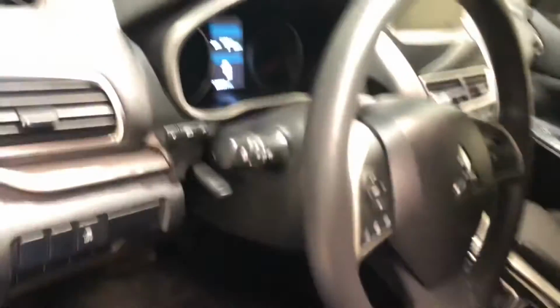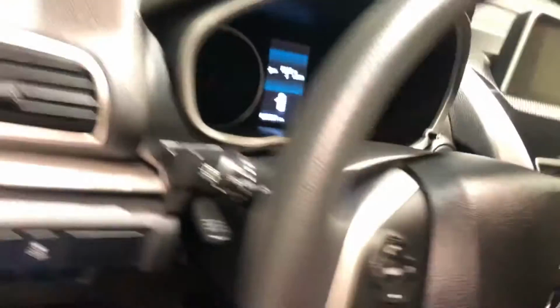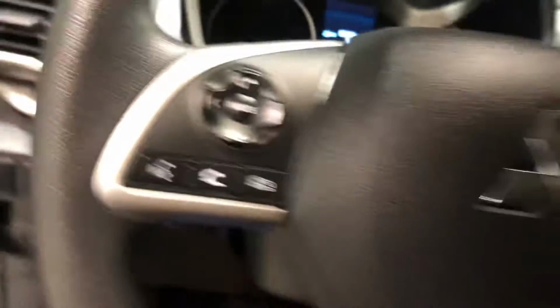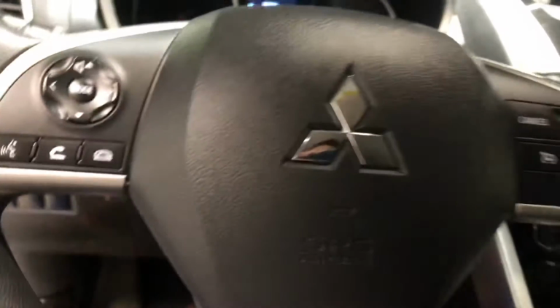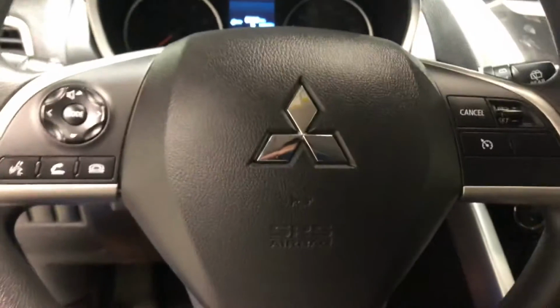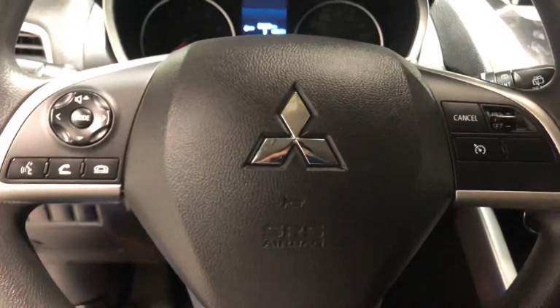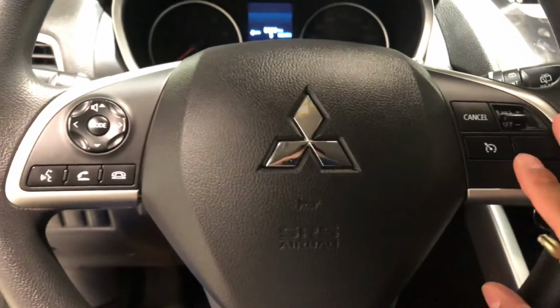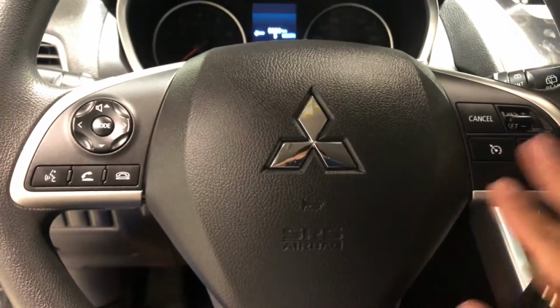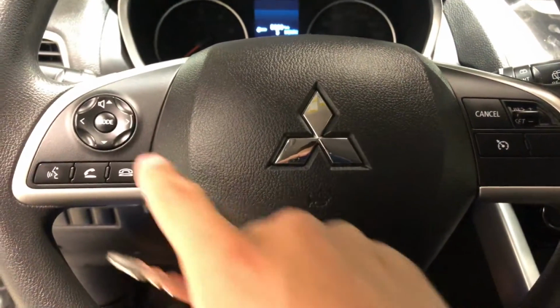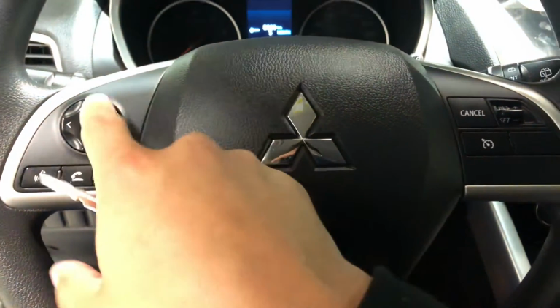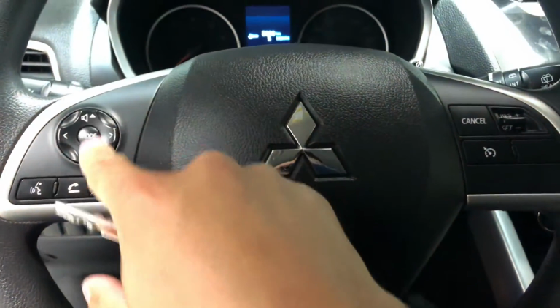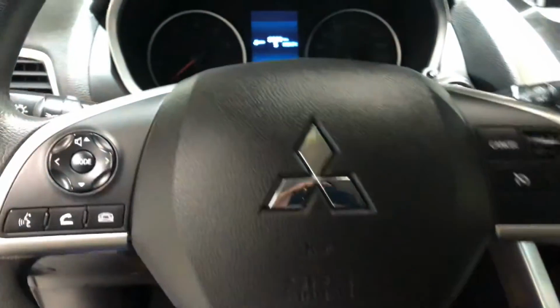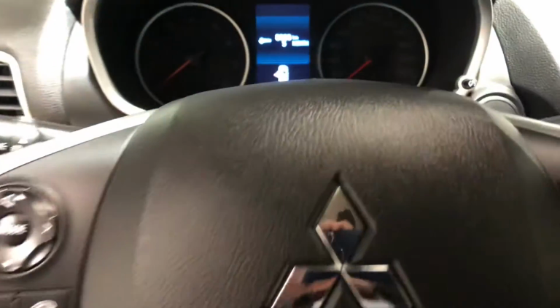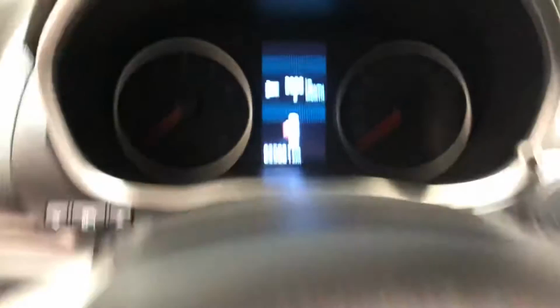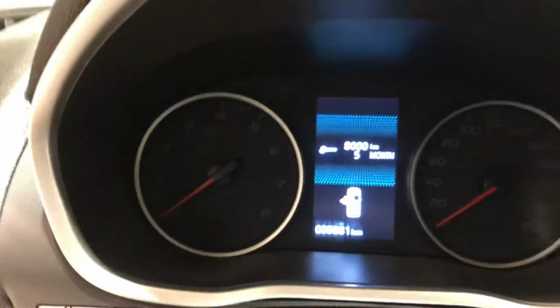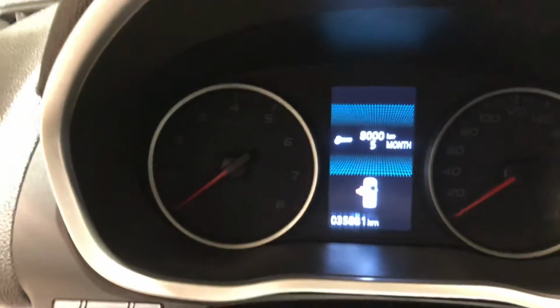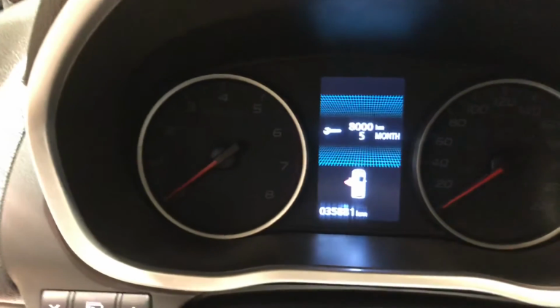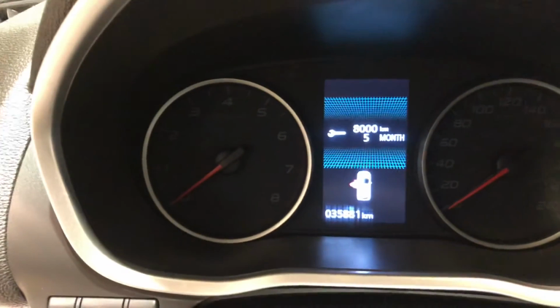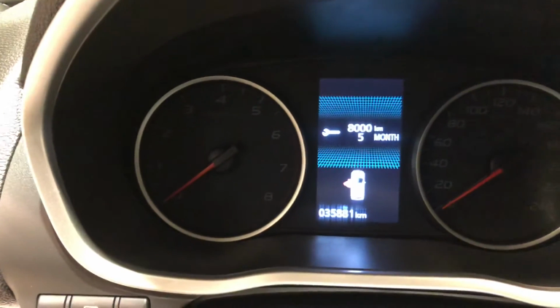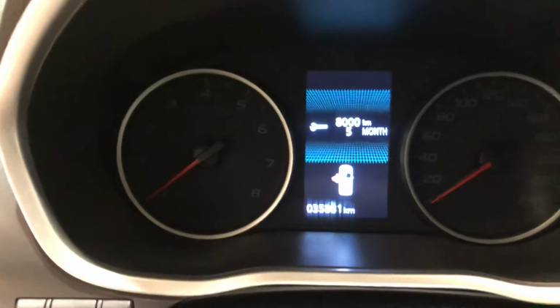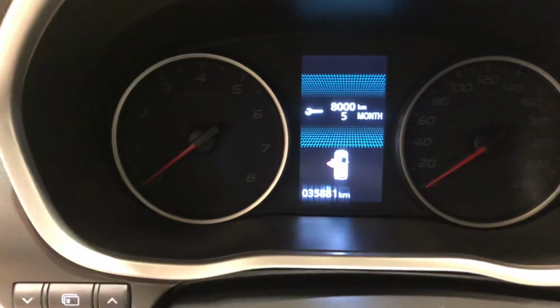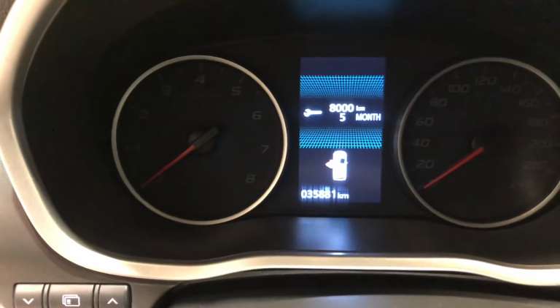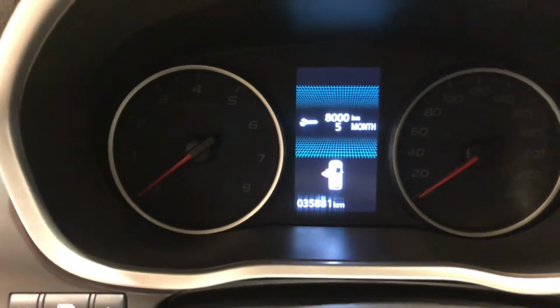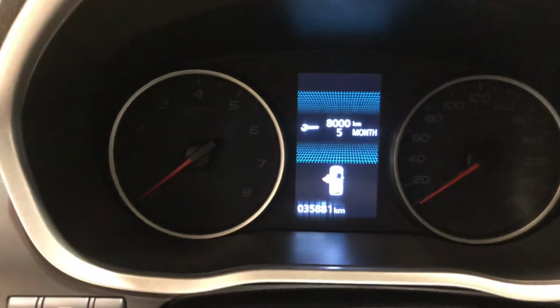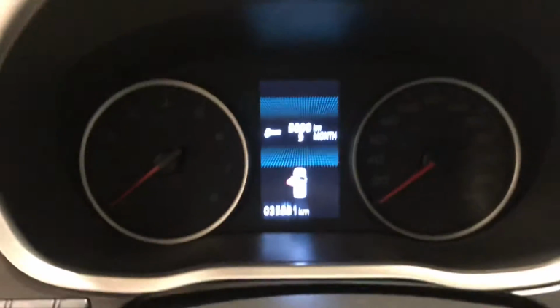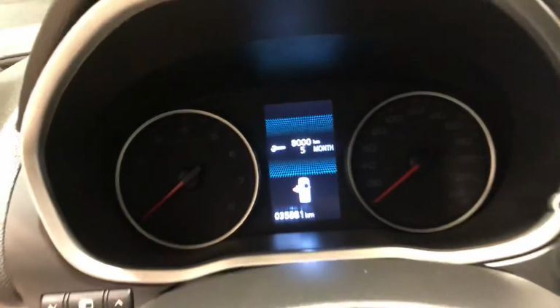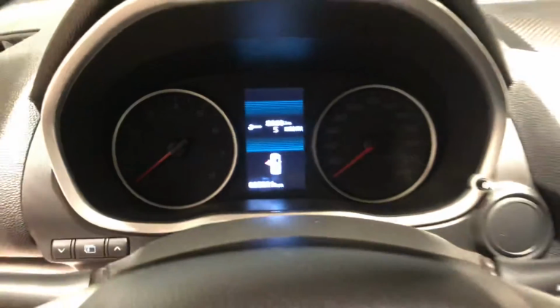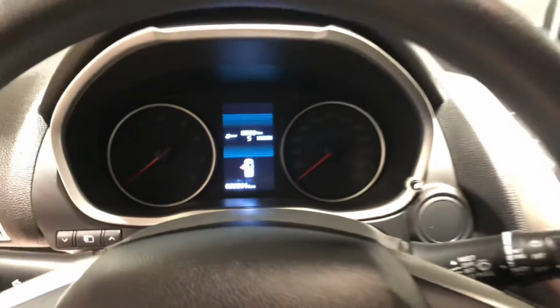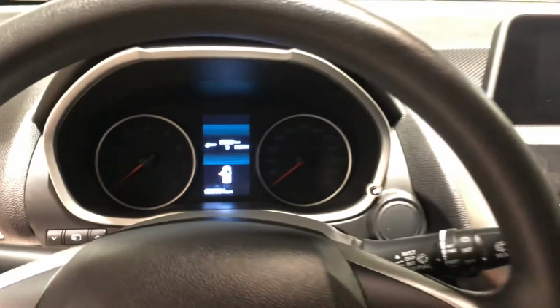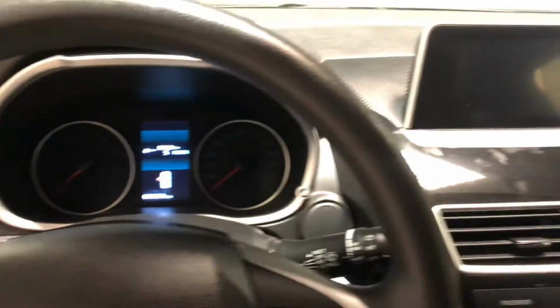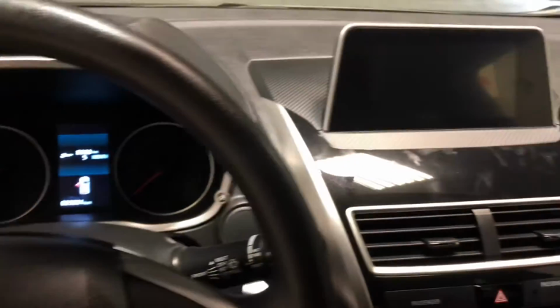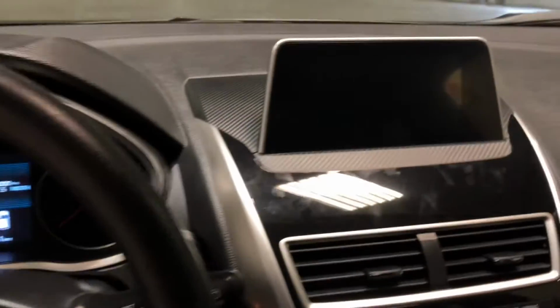The steering wheel comes with your Bluetooth and cruise control settings as well as your audio controls, as you can see. And you're sitting at only 35,881 kilometers on this vehicle, so there's still tons of warranty left.